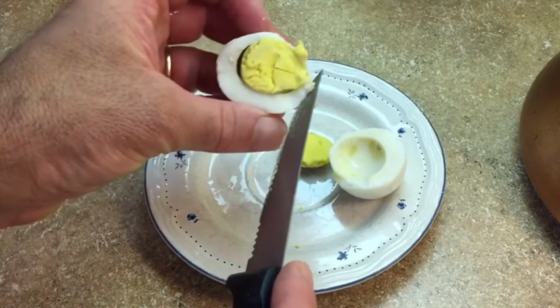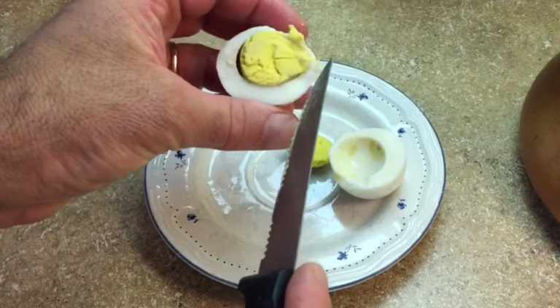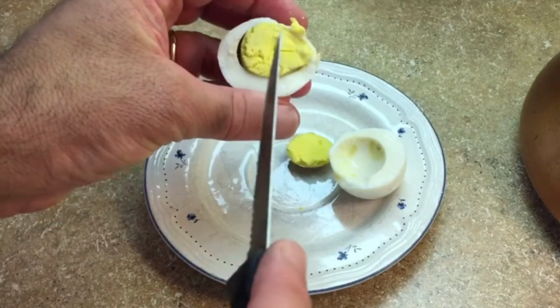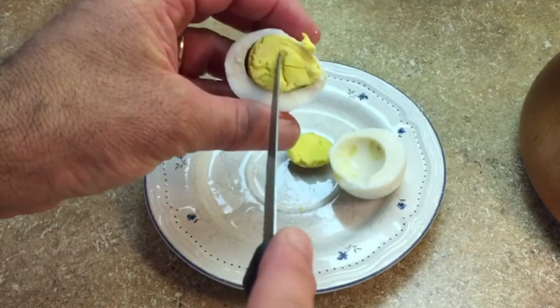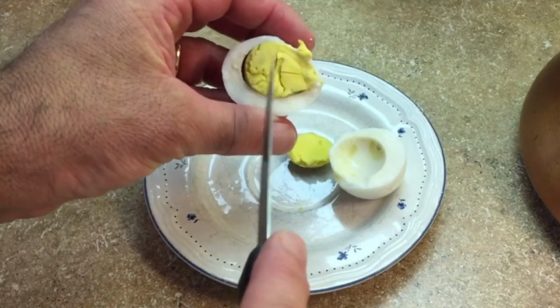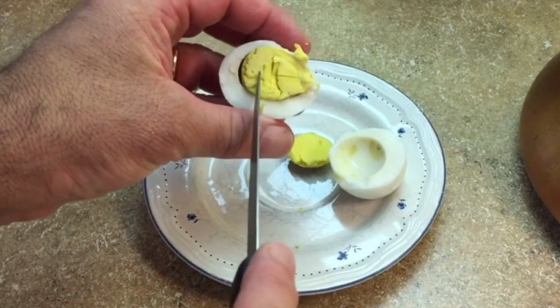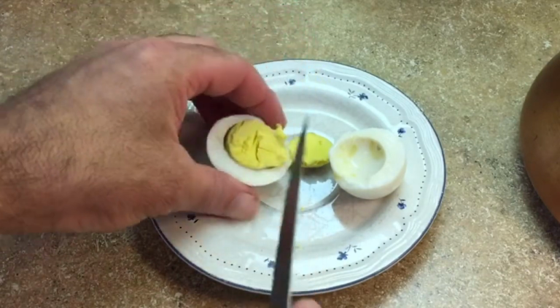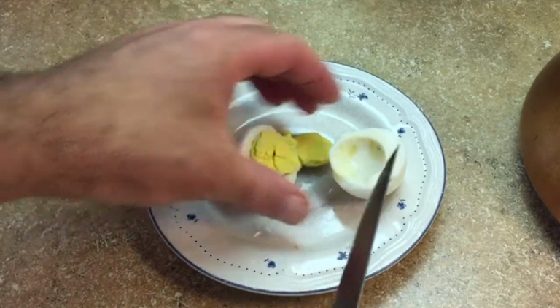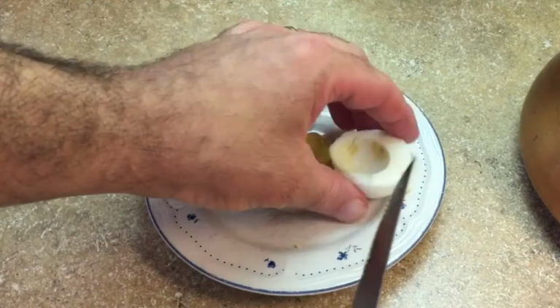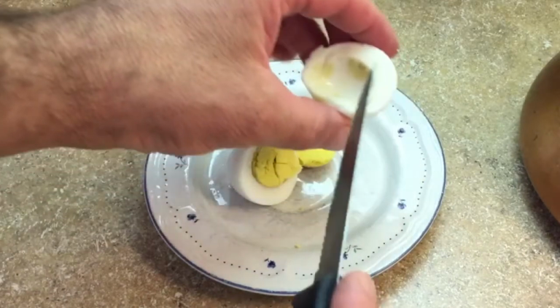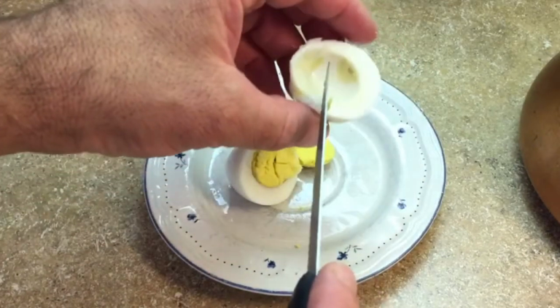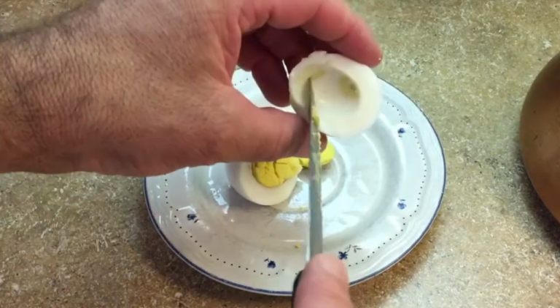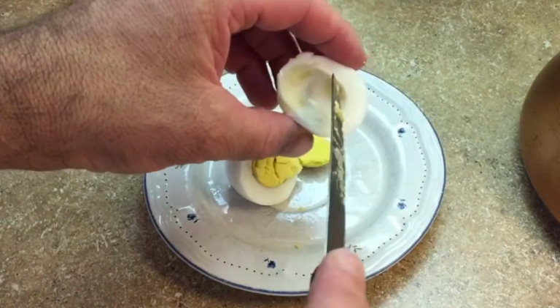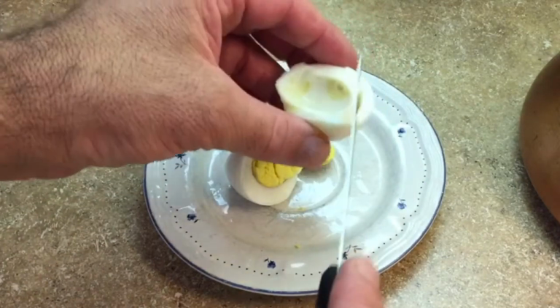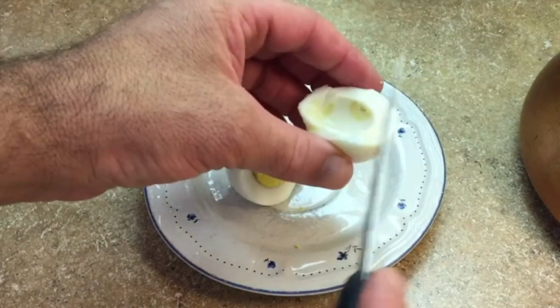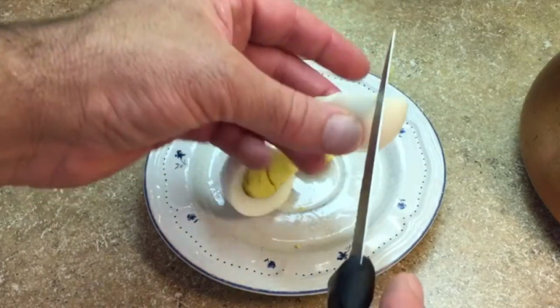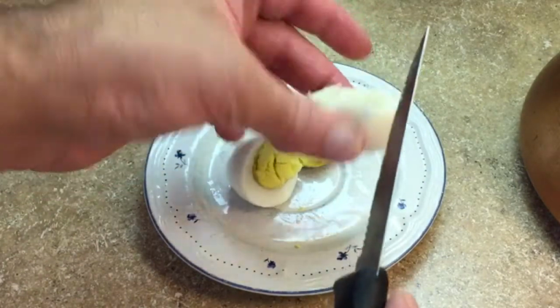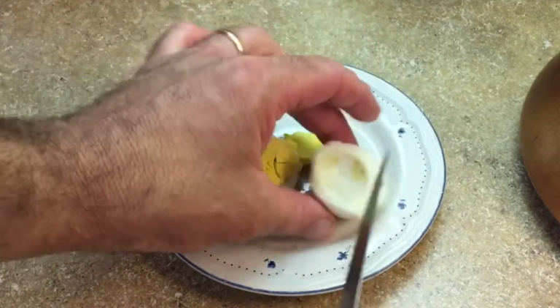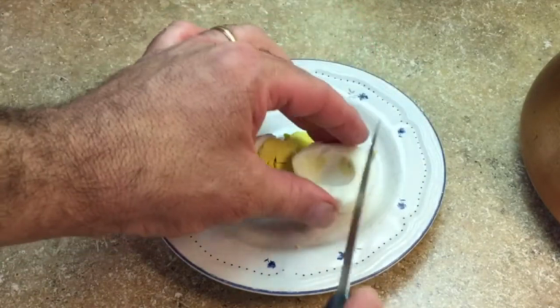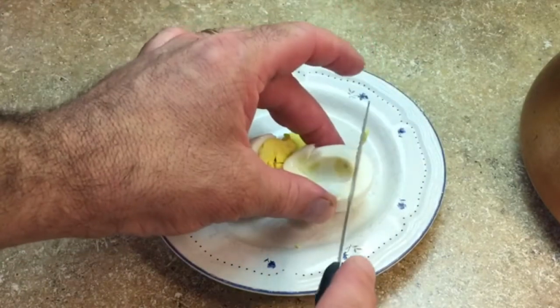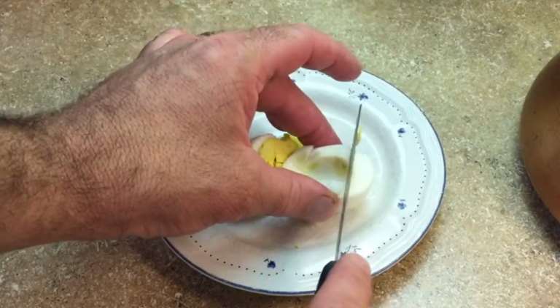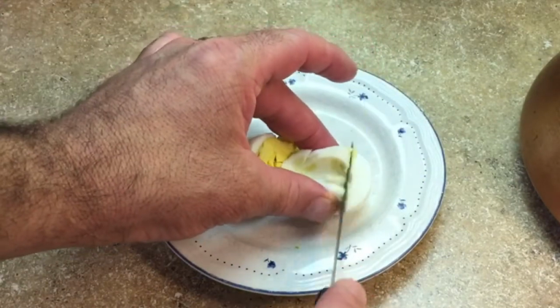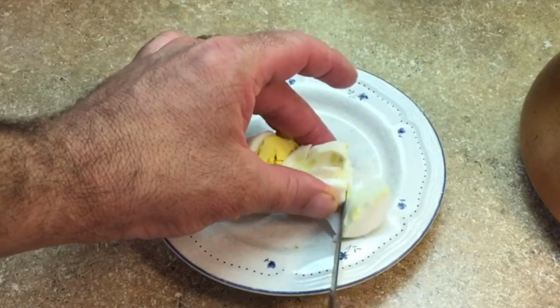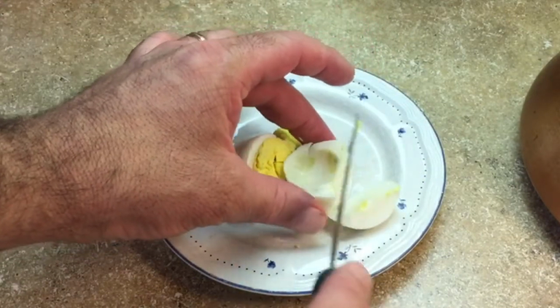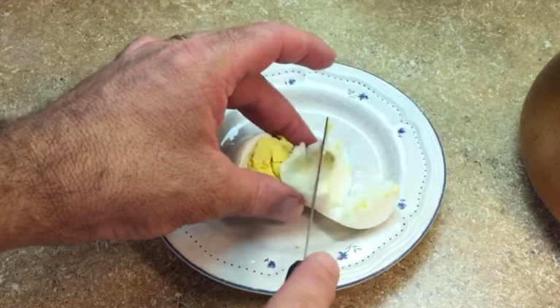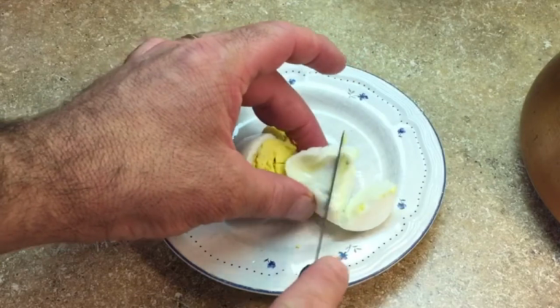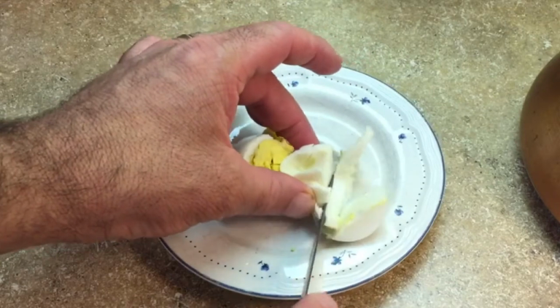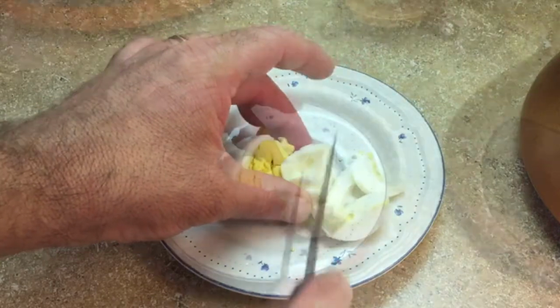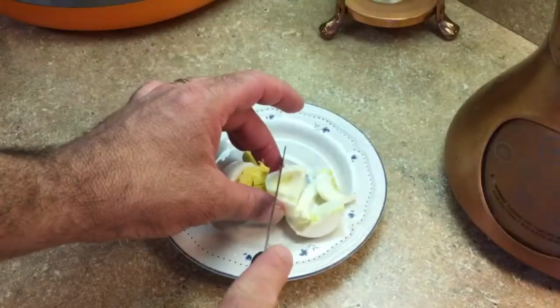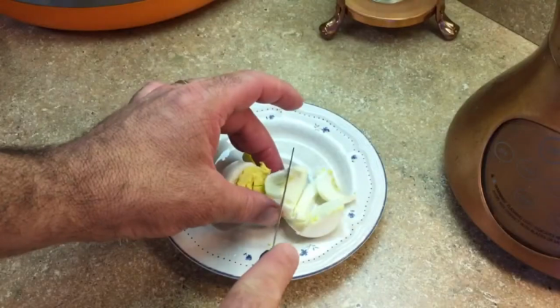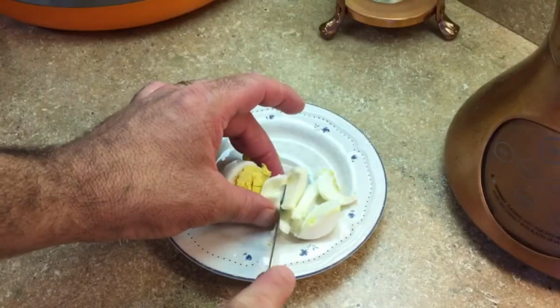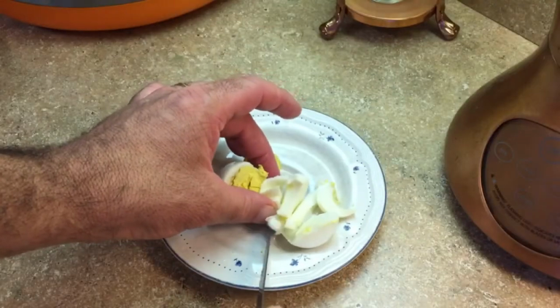The white is nice and firm as we cut the egg, and that's how we want the white to be. Yes, this egg has boiled very nicely in the microwave.